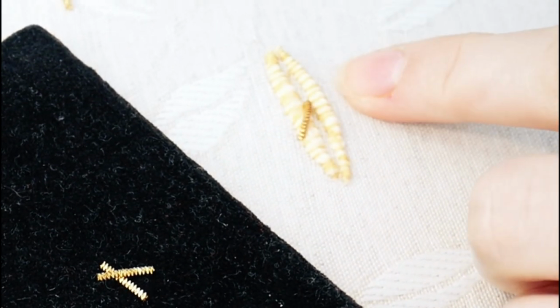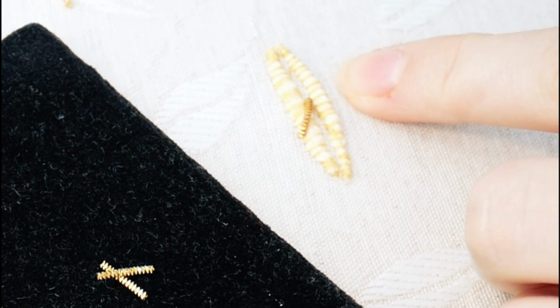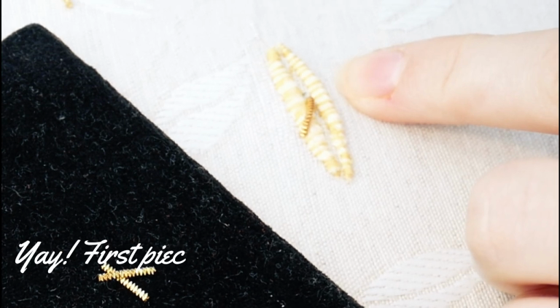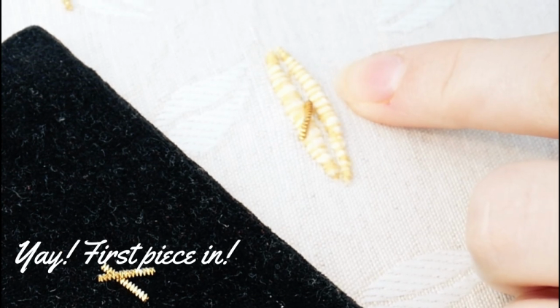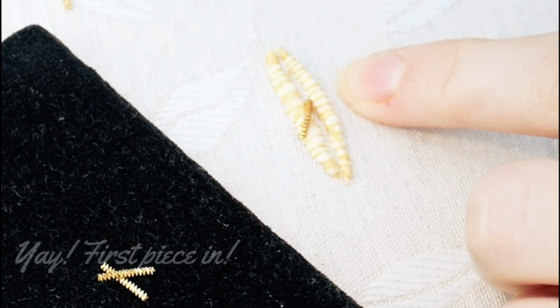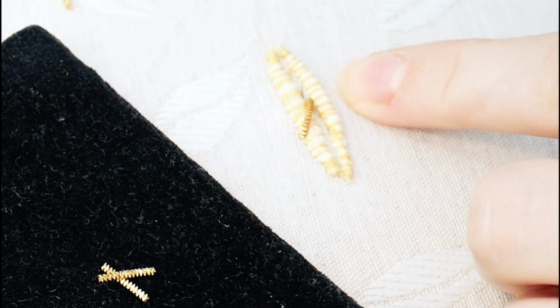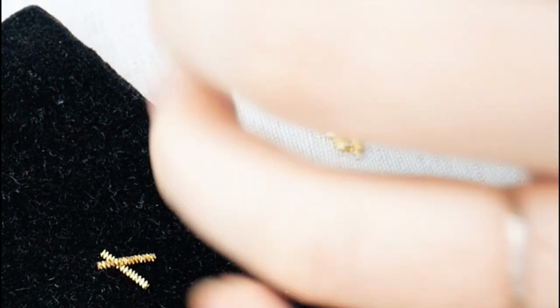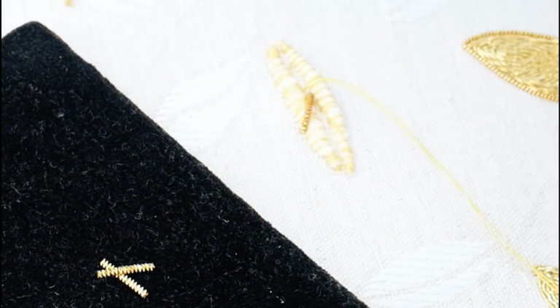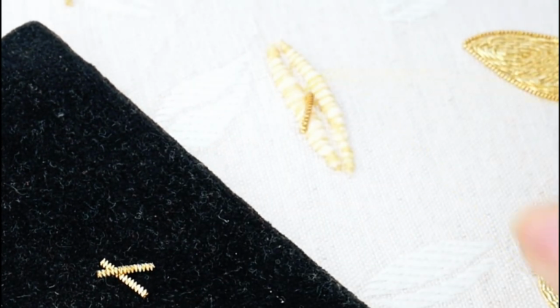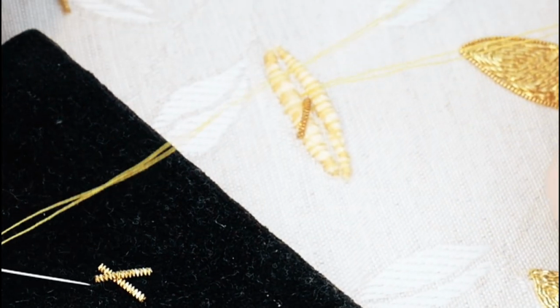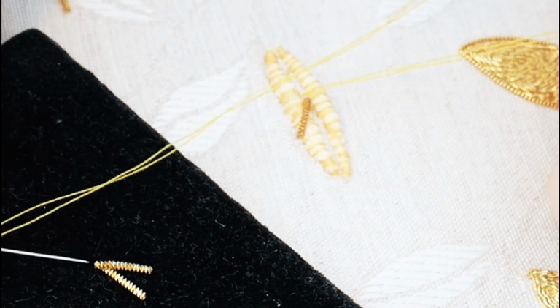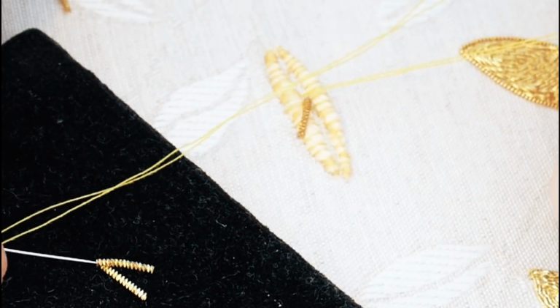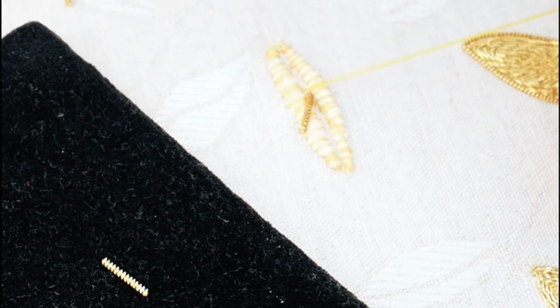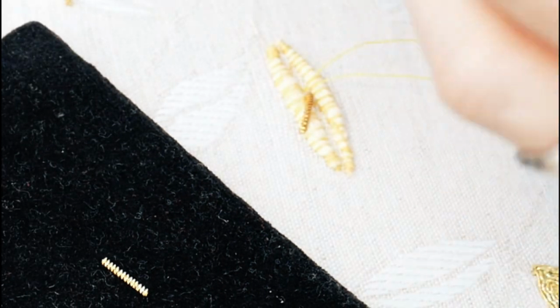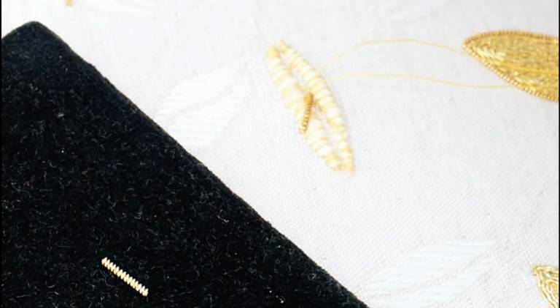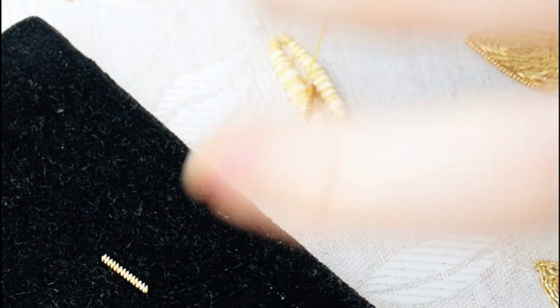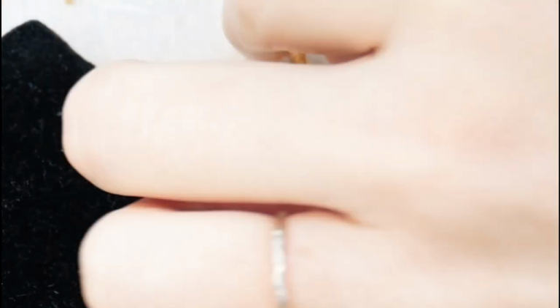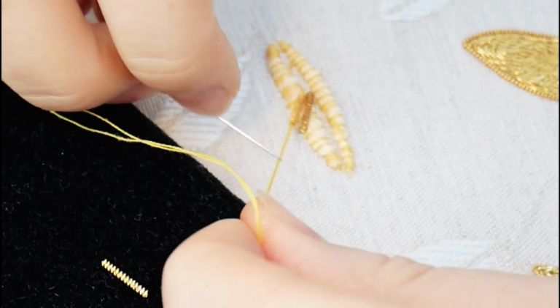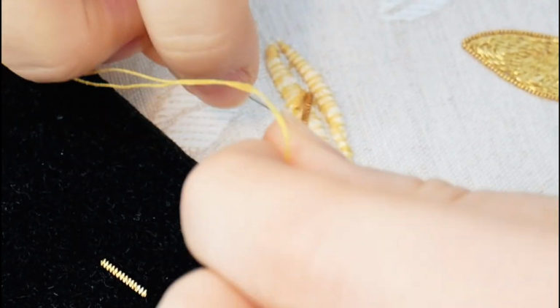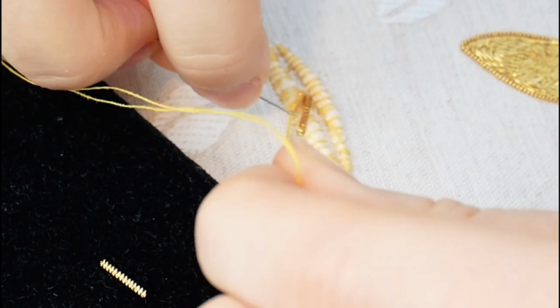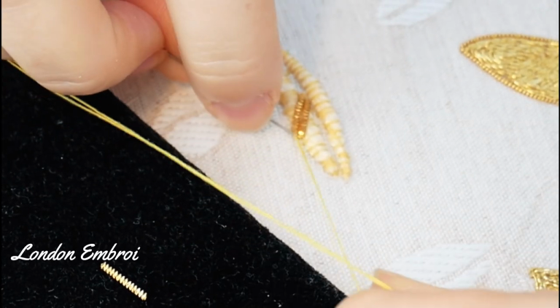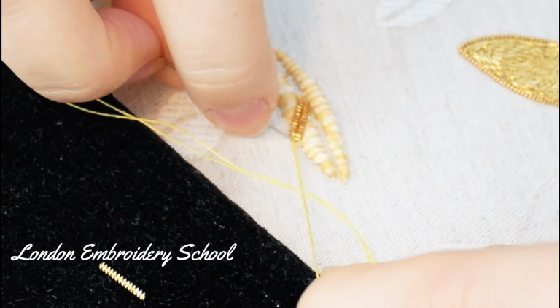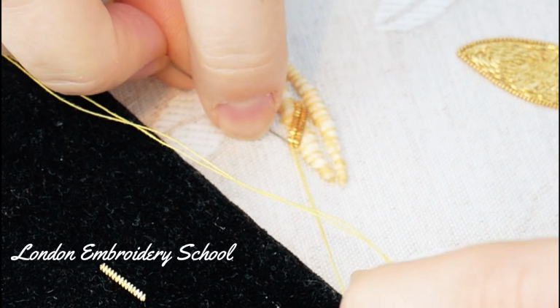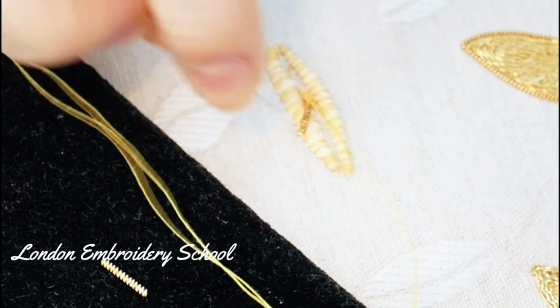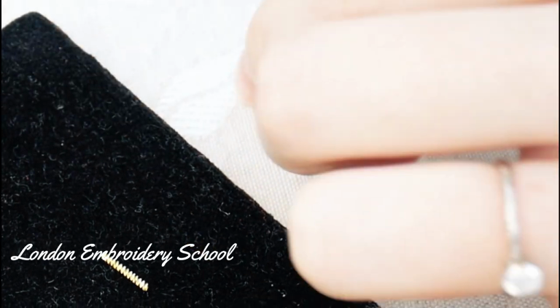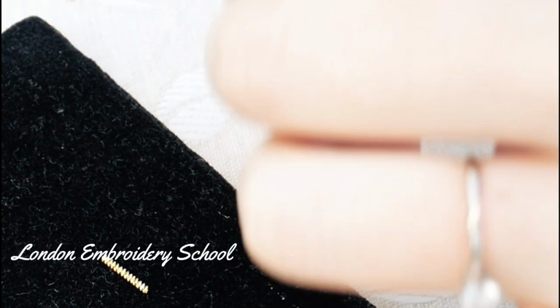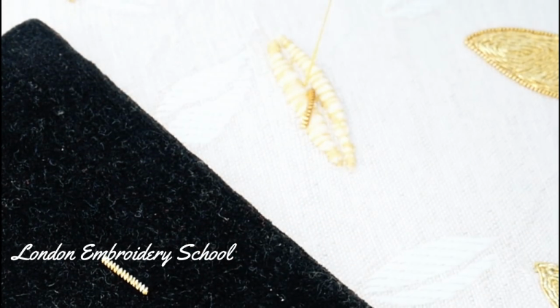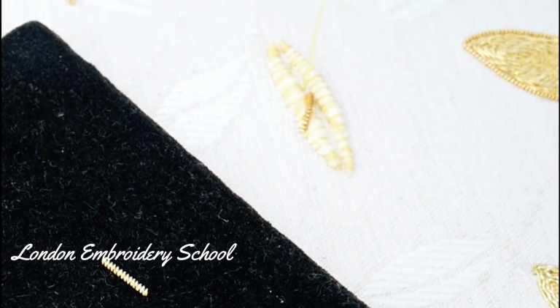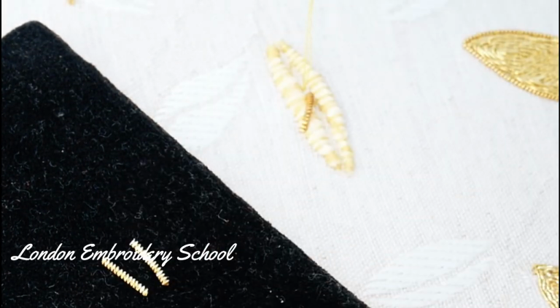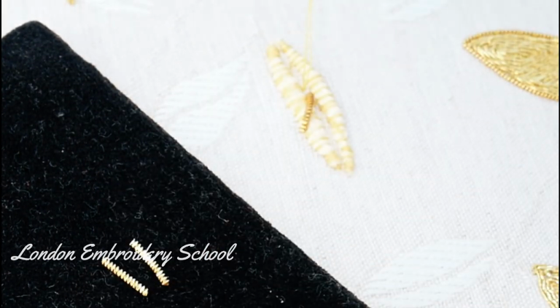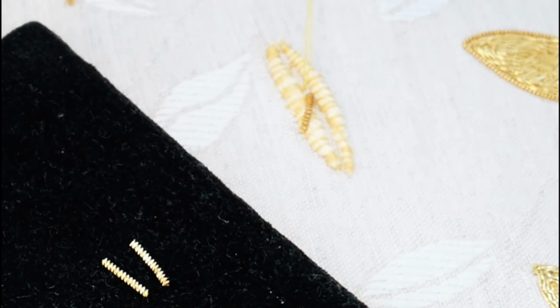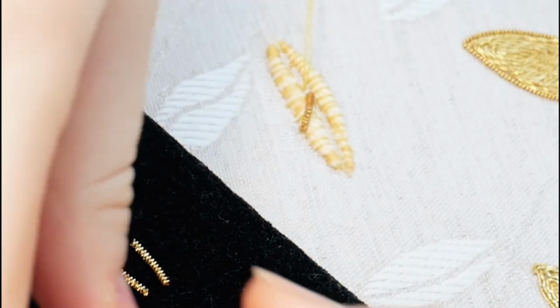I'm still very much honing my own skills, and if you want to learn for yourself you really should check out a proper teaching programme, like you might find from online classes by the London Embroidery School, which are super friendly and are linked in the description if you want to check them out.